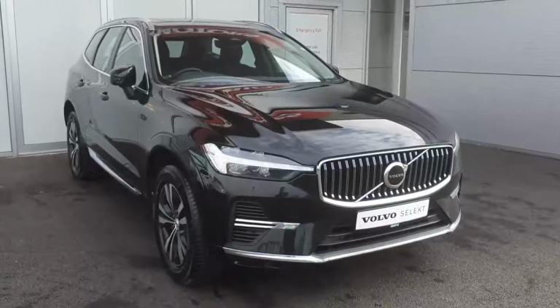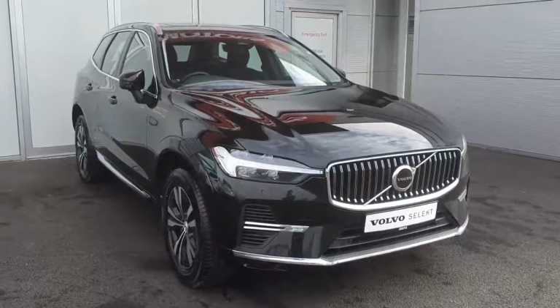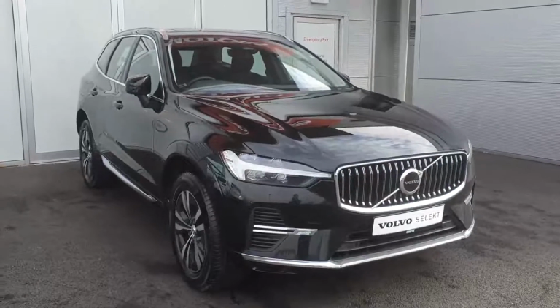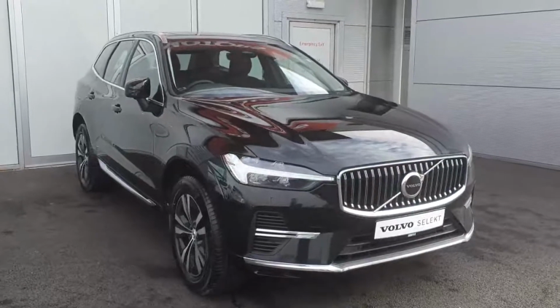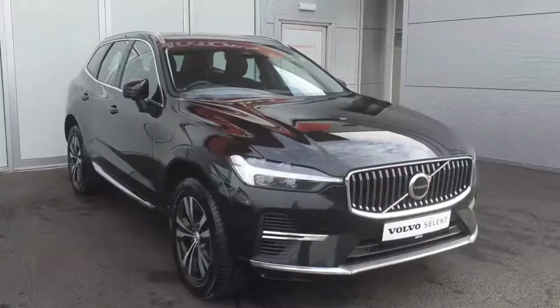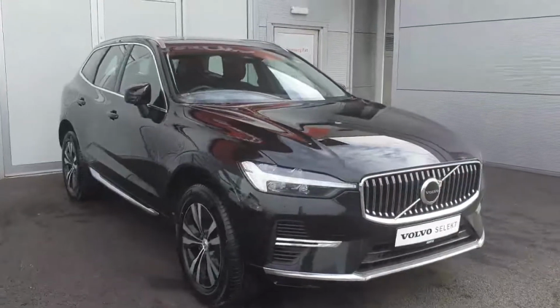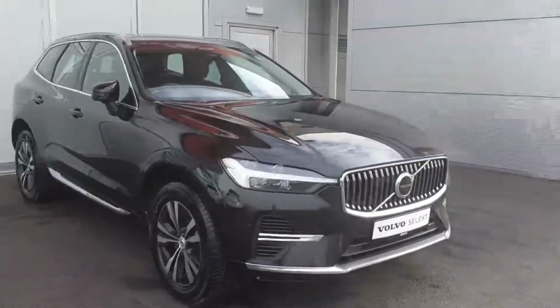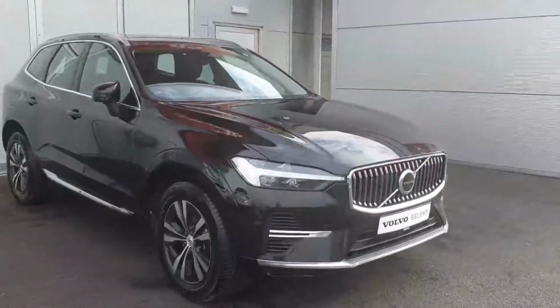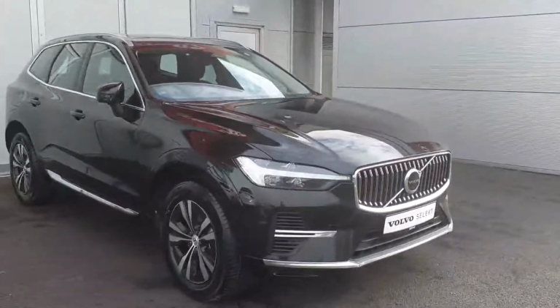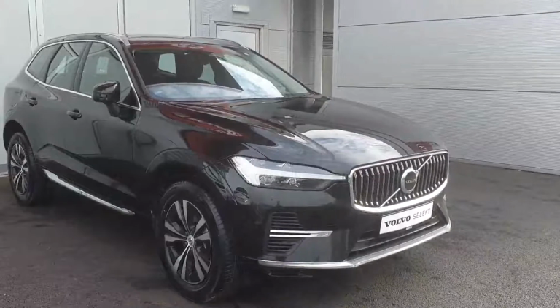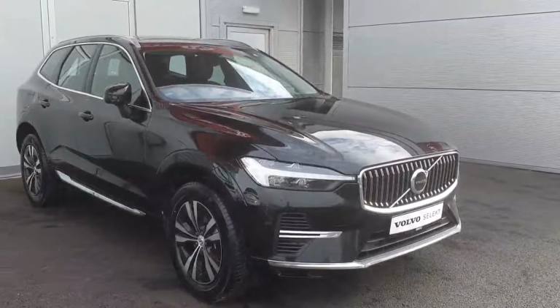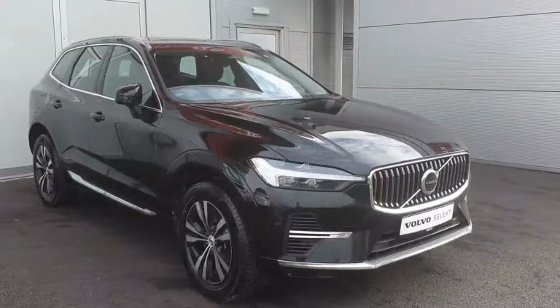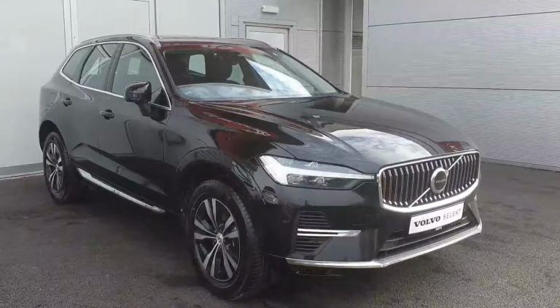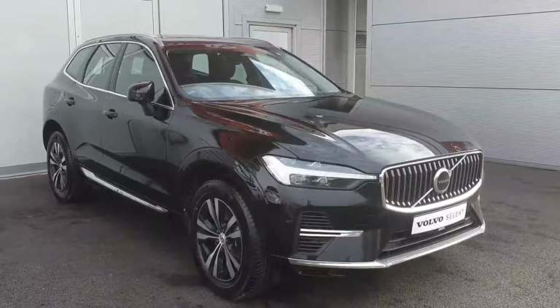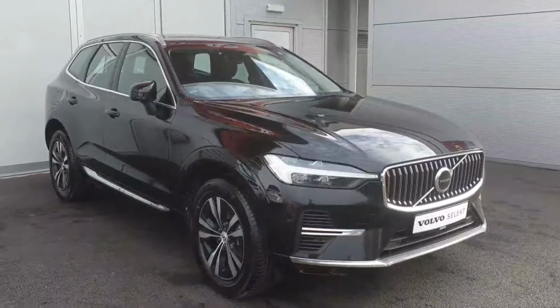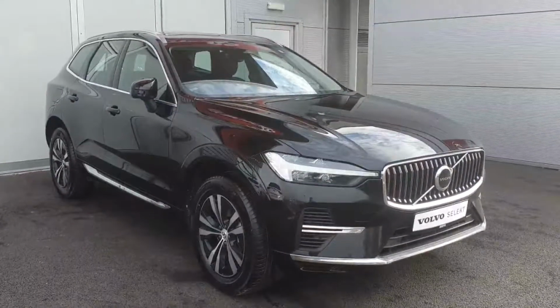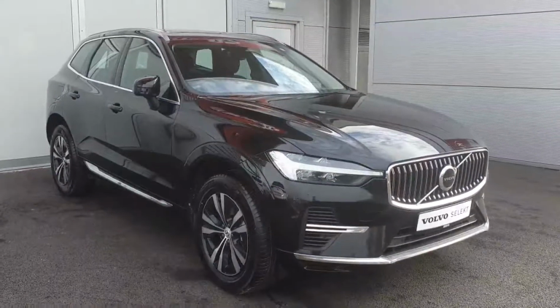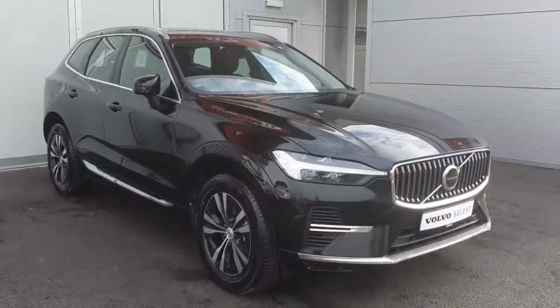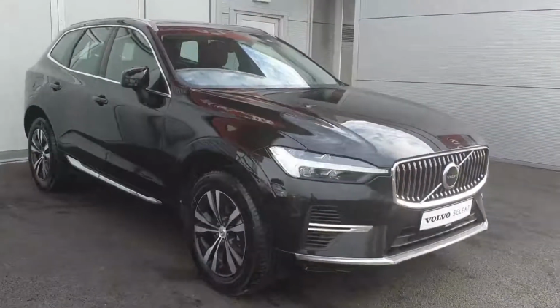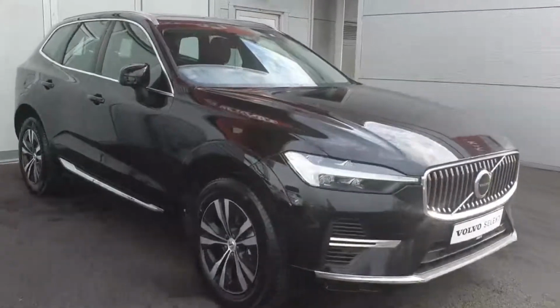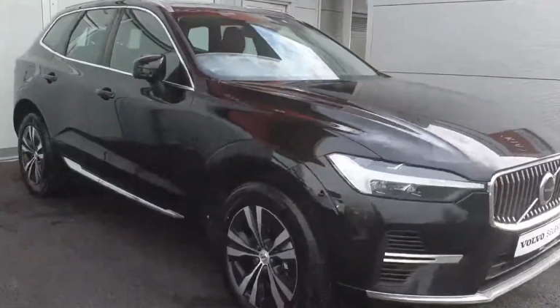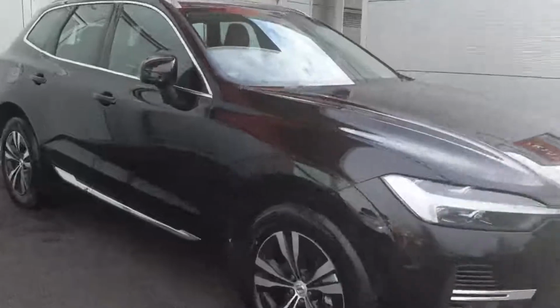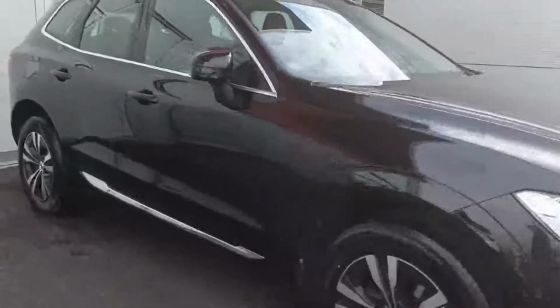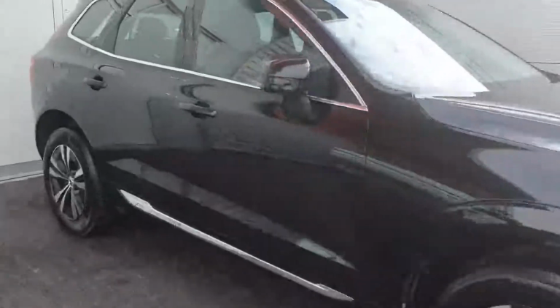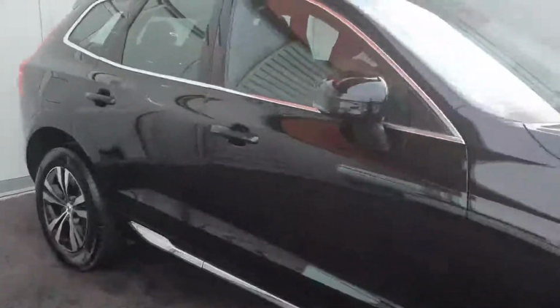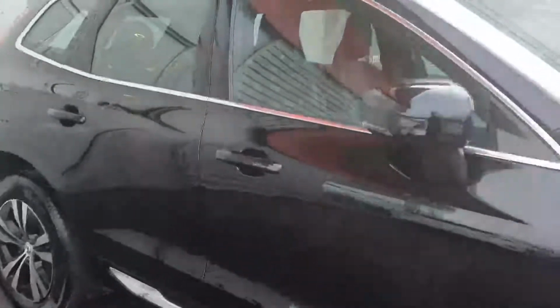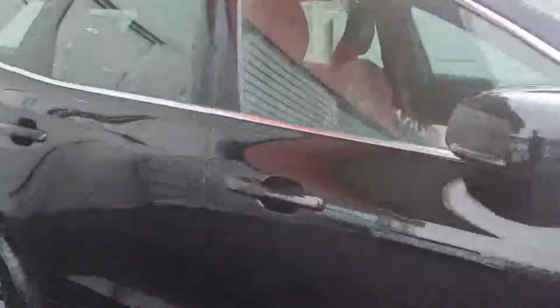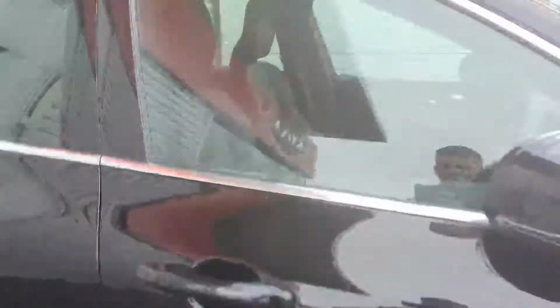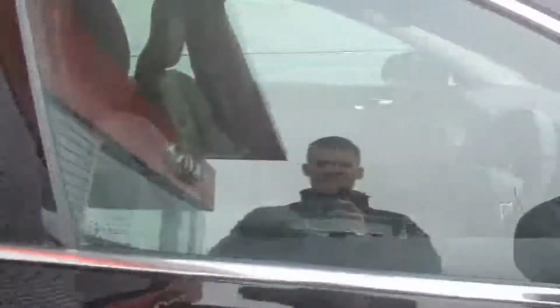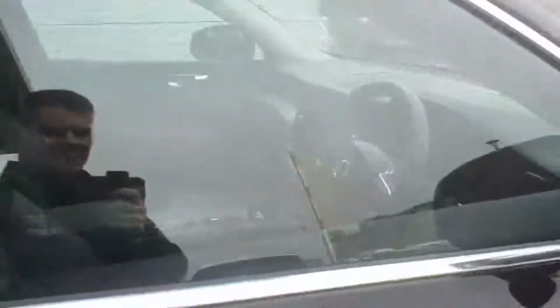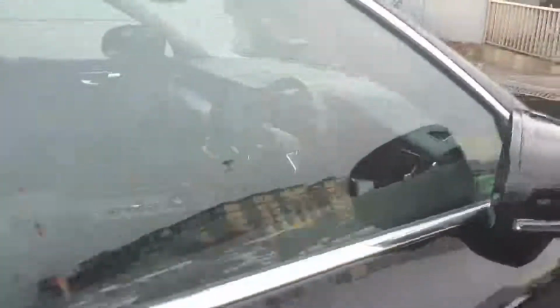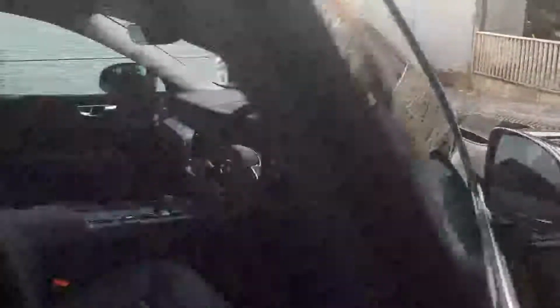Hello everyone, Luke here from Joe Duffy Volvo. I'm here today to show you this Volvo XC60 T6 plug-in hybrid, finished in onyx black. There is chrome trim on the exterior. Moving on to the interior, we have a charcoal leather finish.